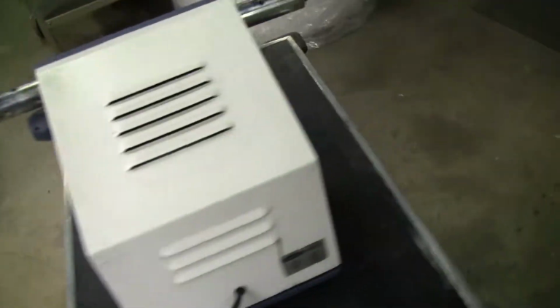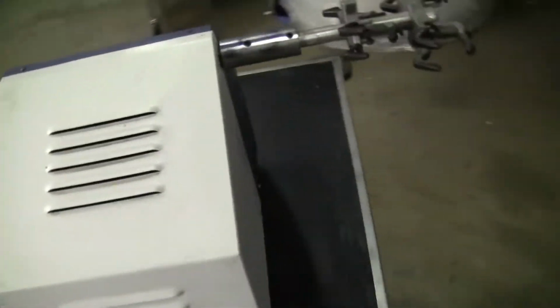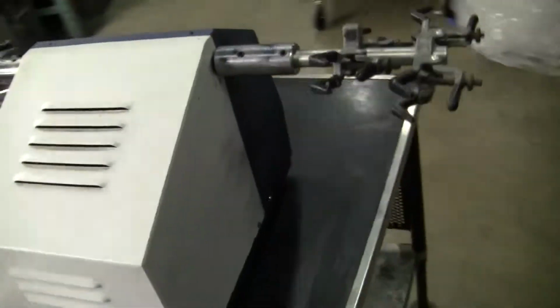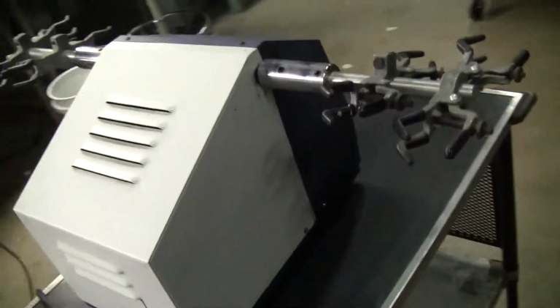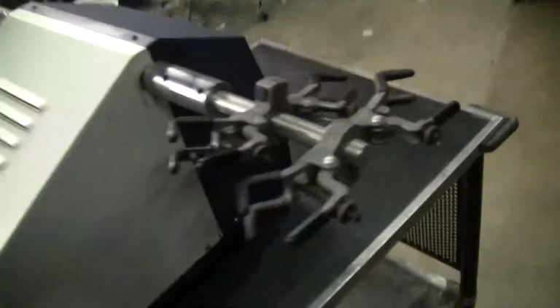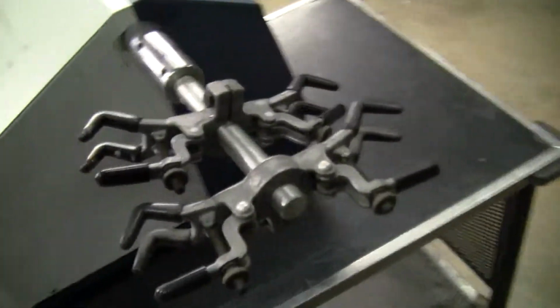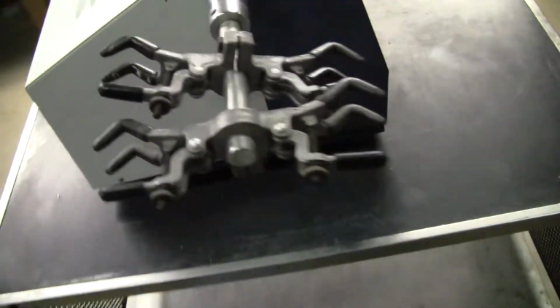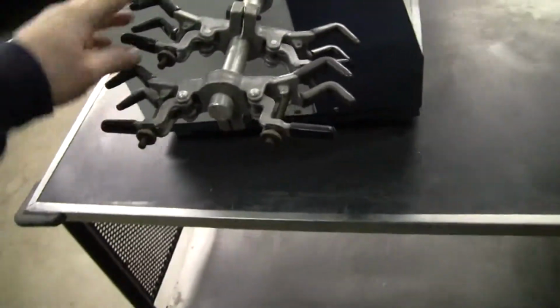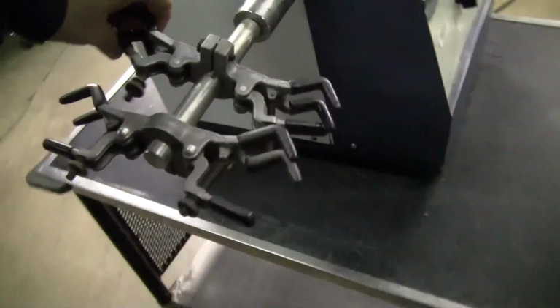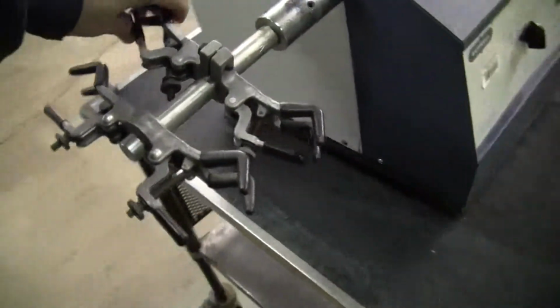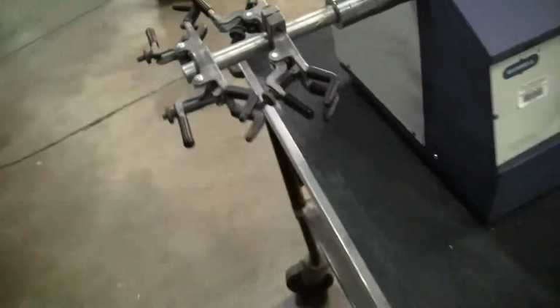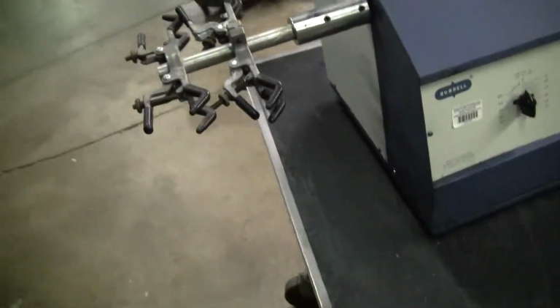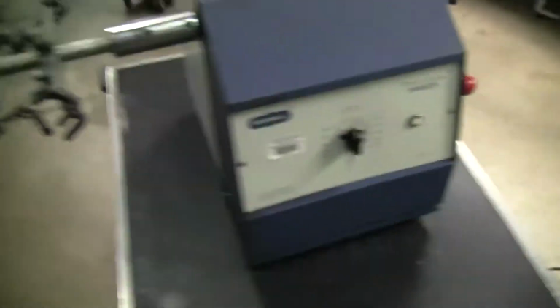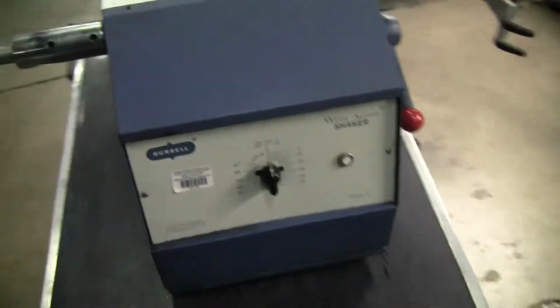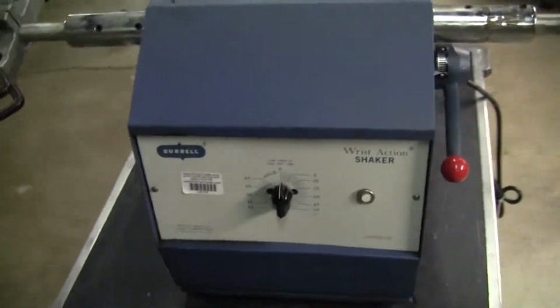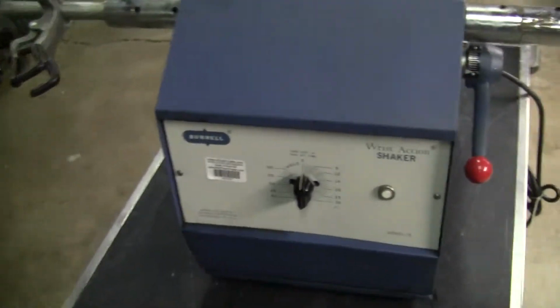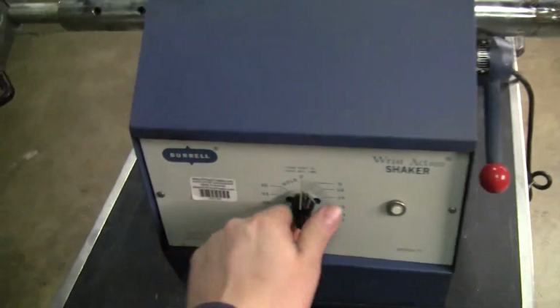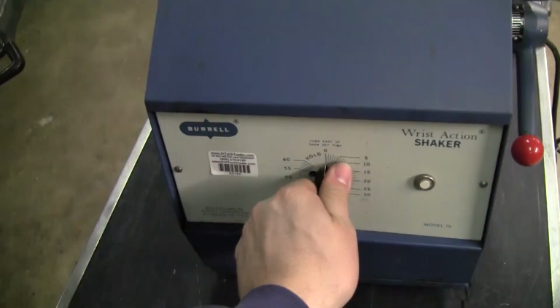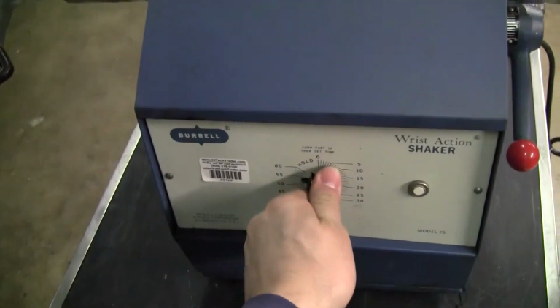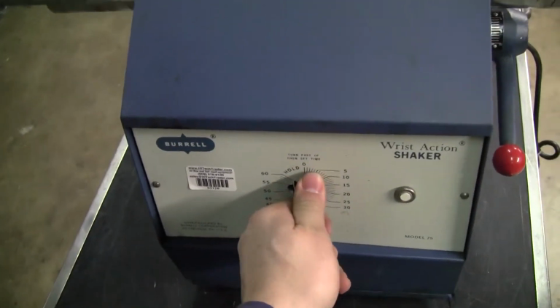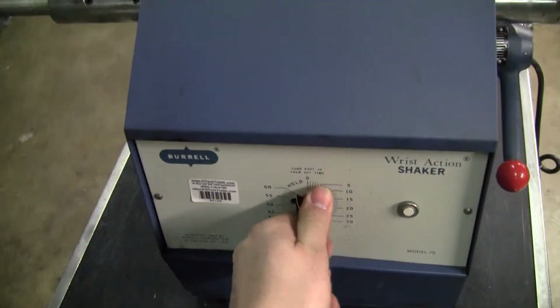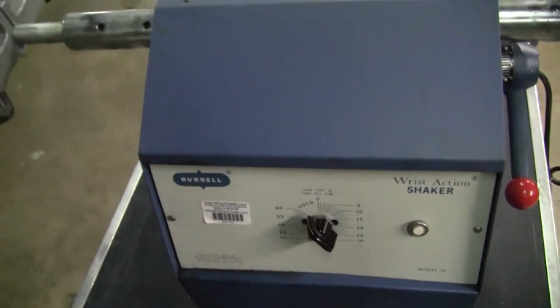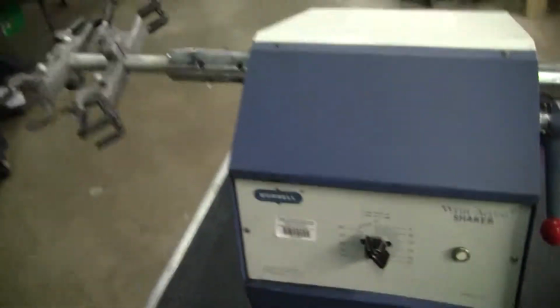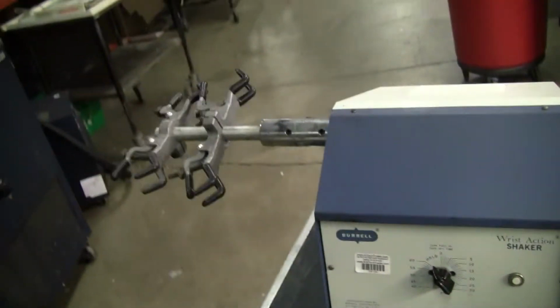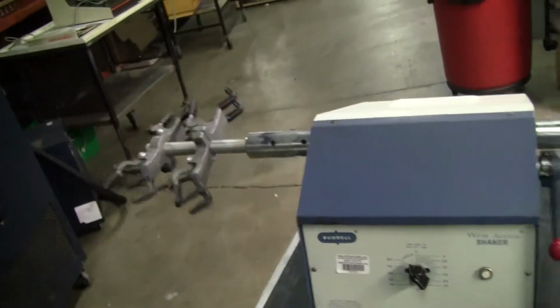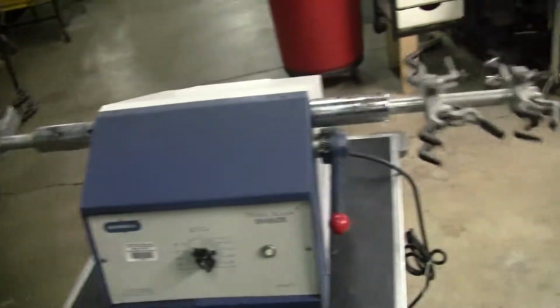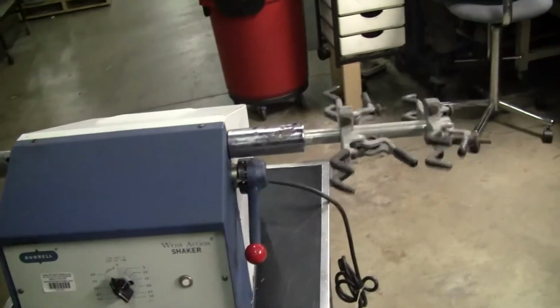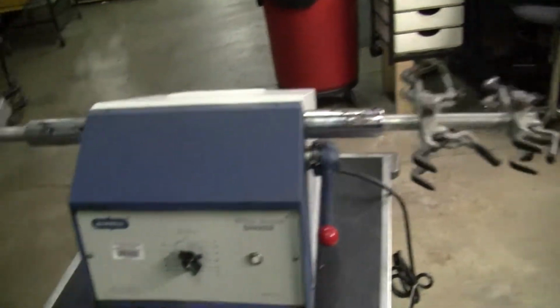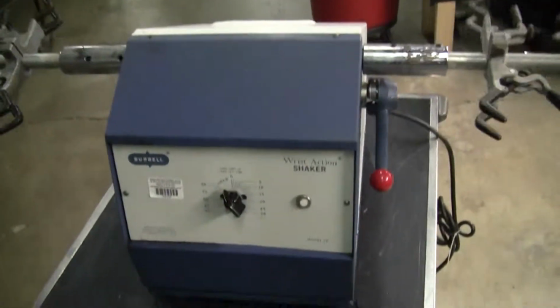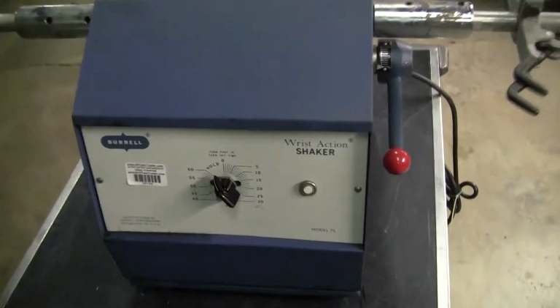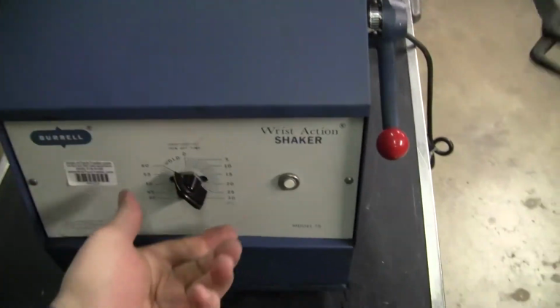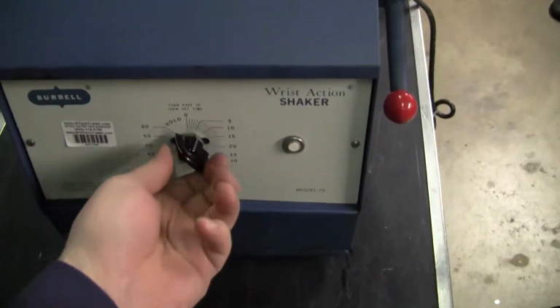115 volts. Clamps are always adjustable. We have a hold position on, which is going to turn the unit on constantly. And then we have the timer function.